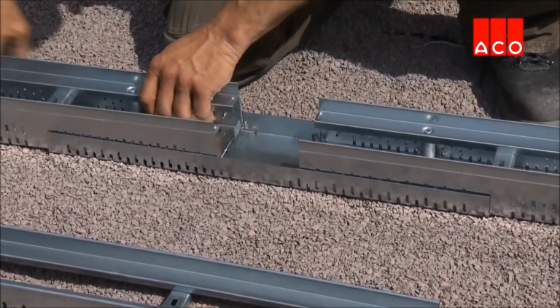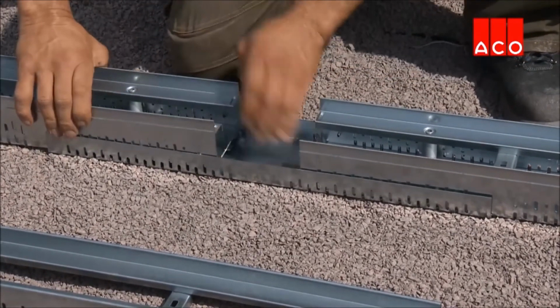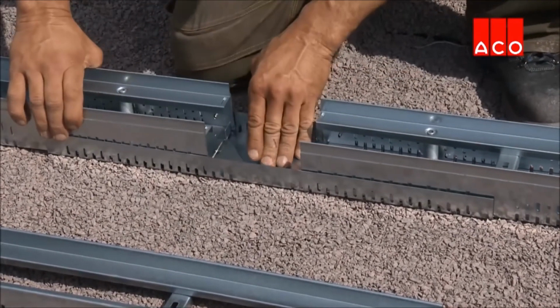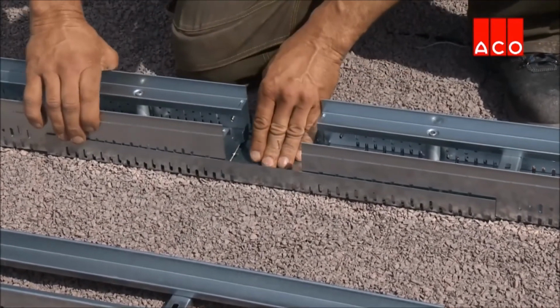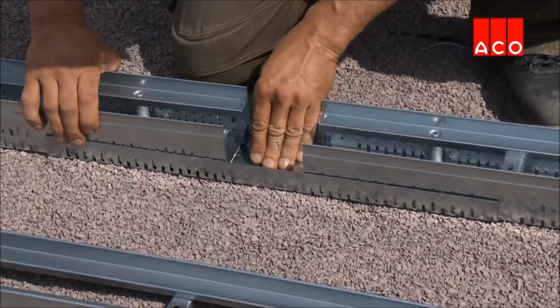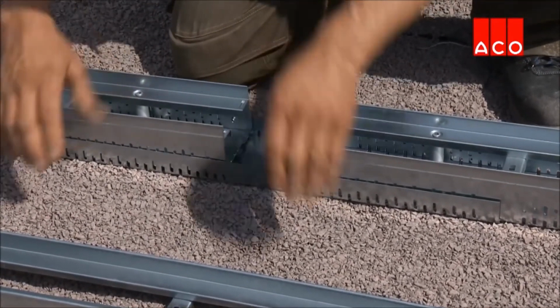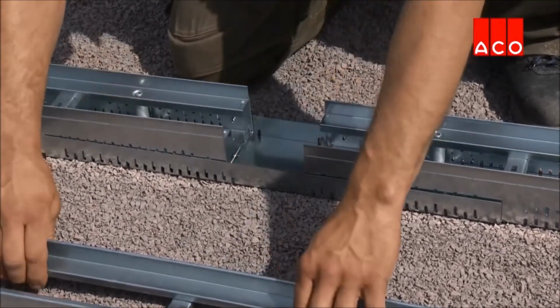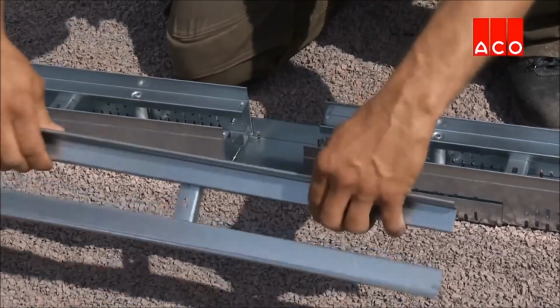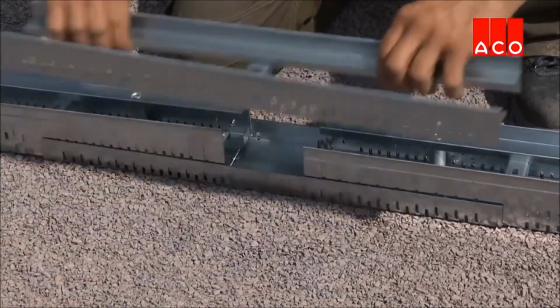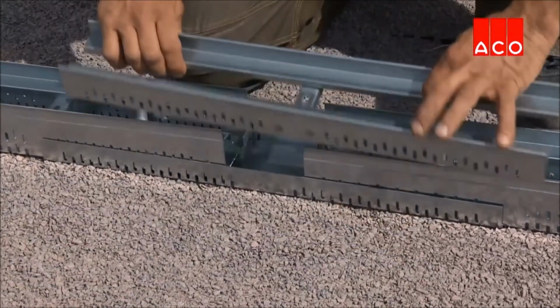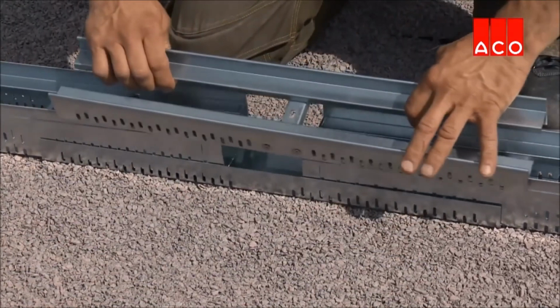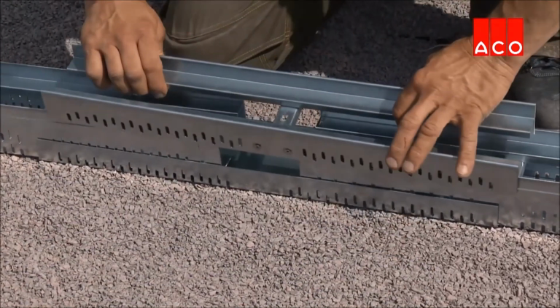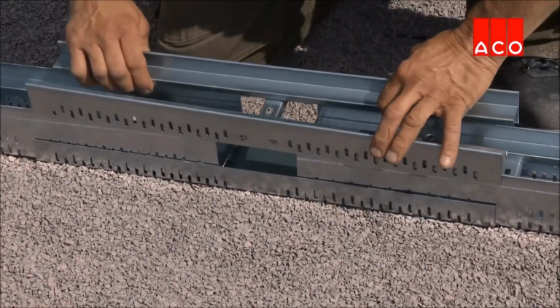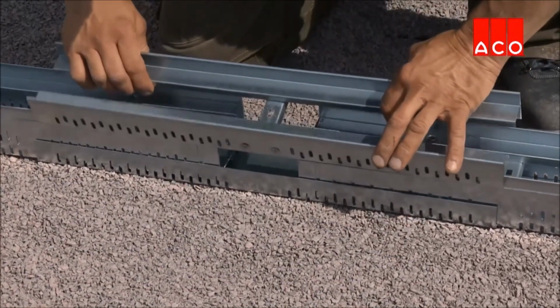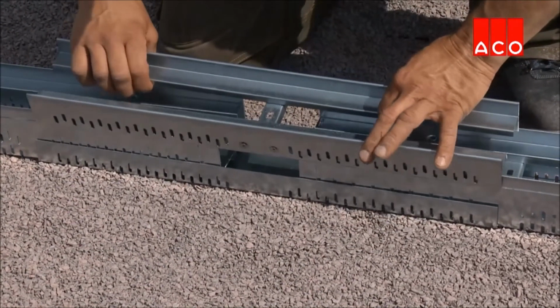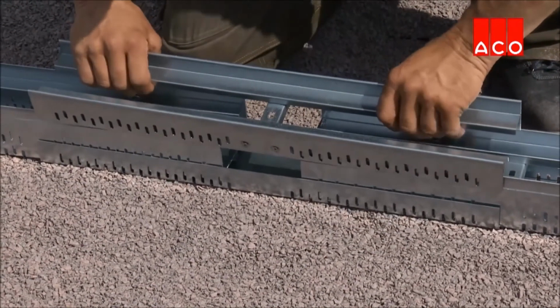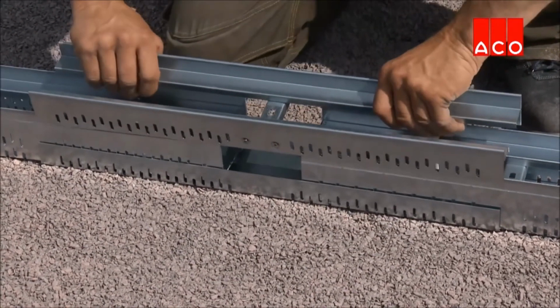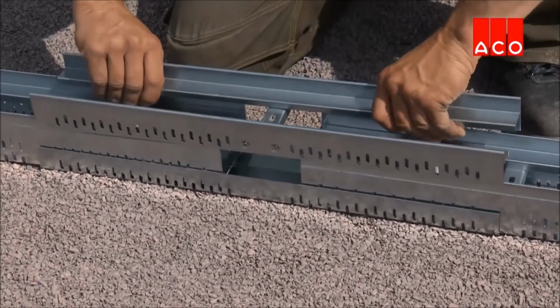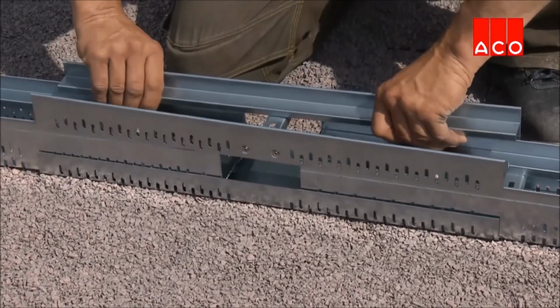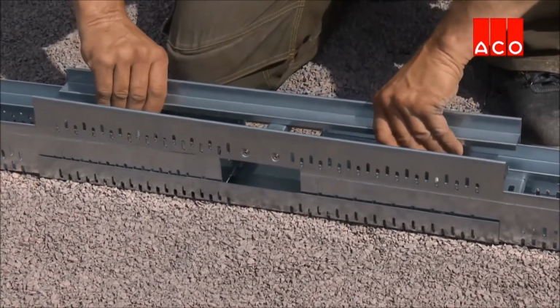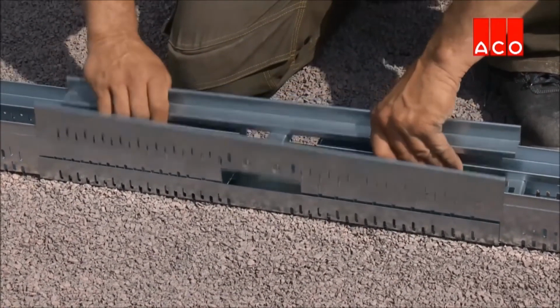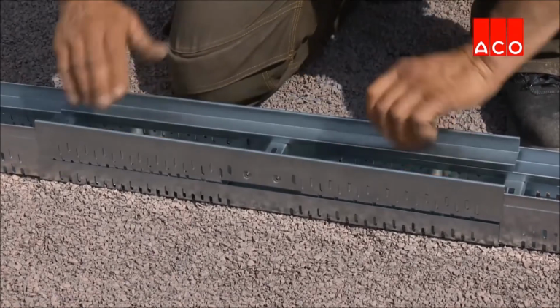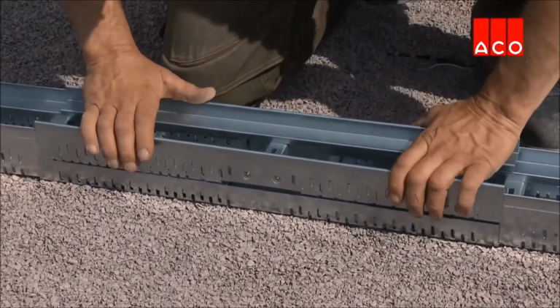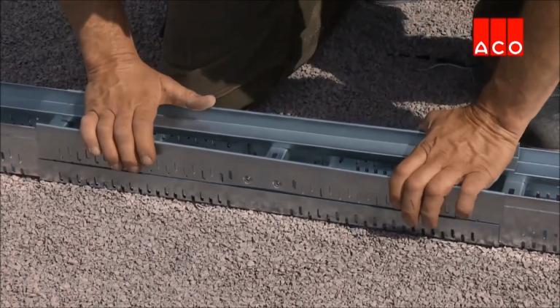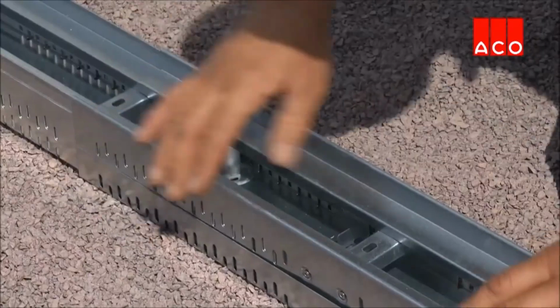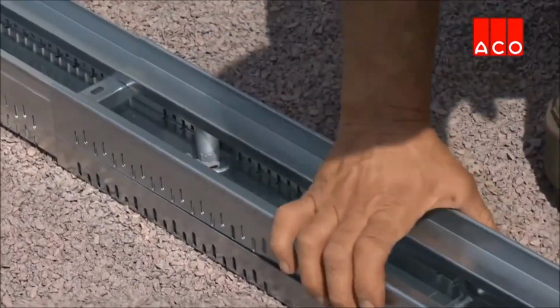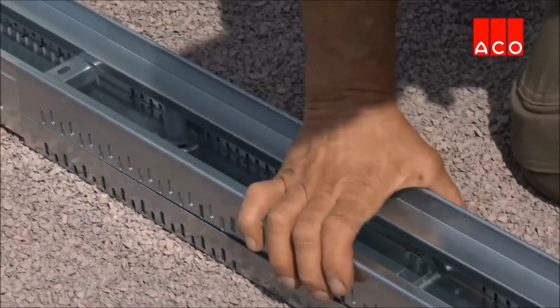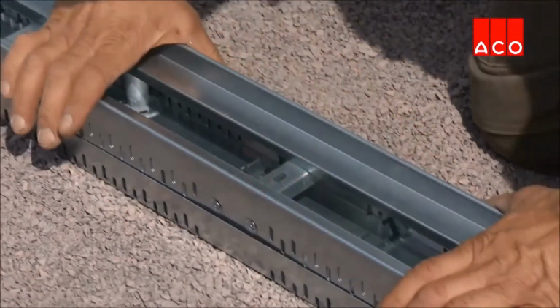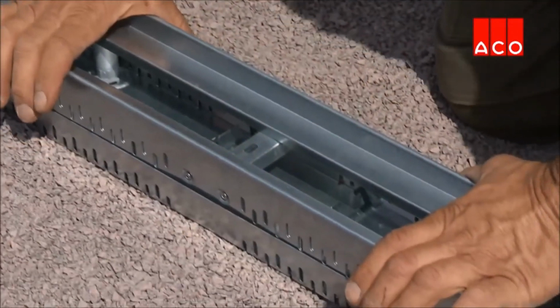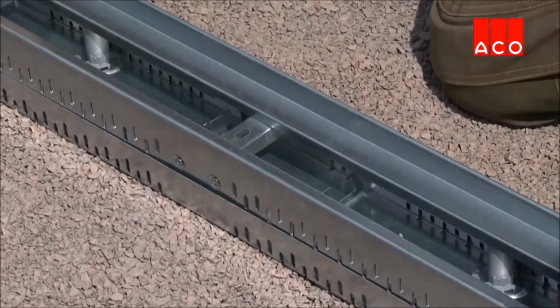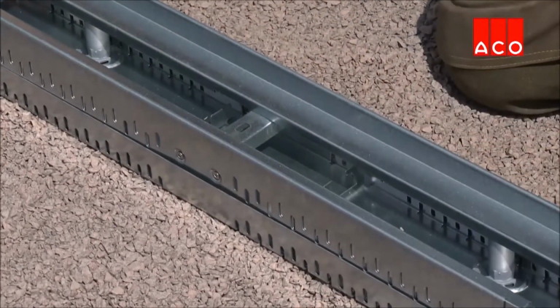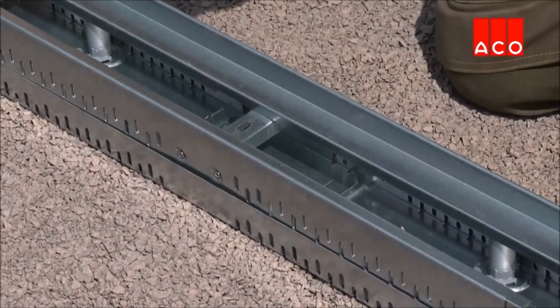The base channel is laid and other ProfiLine channels are laid inside, leaving the desired additional length clear in the middle. The top rail is then installed over this section. The flexible length can be modified easily.